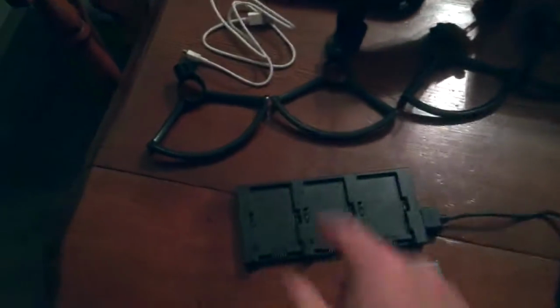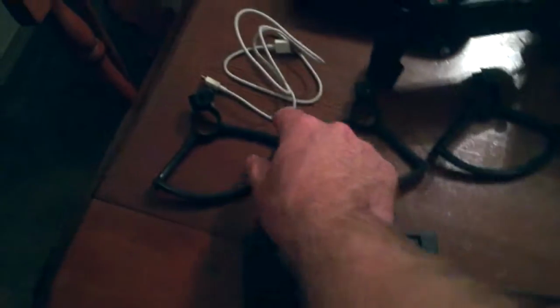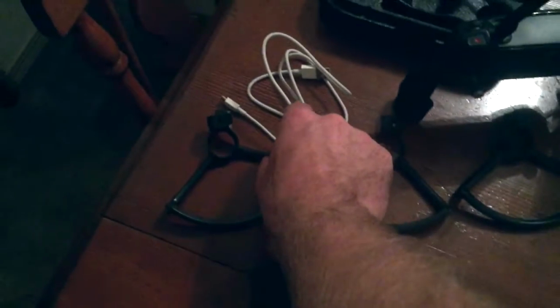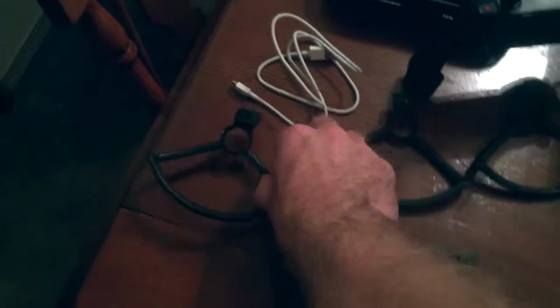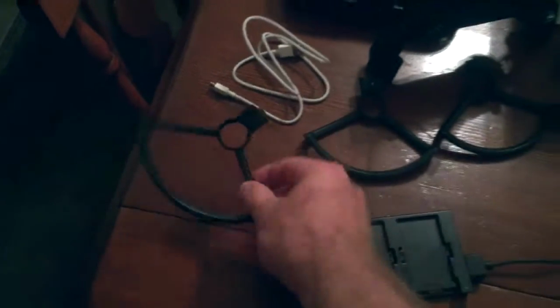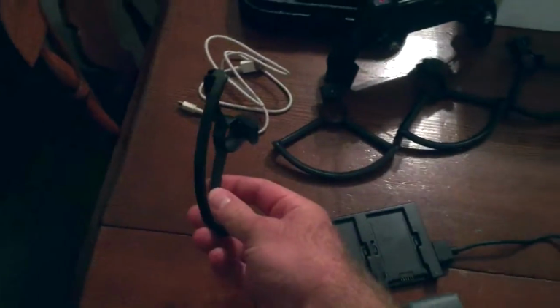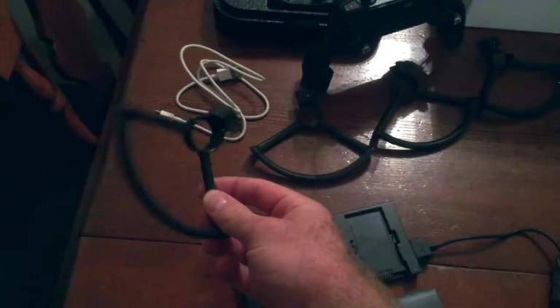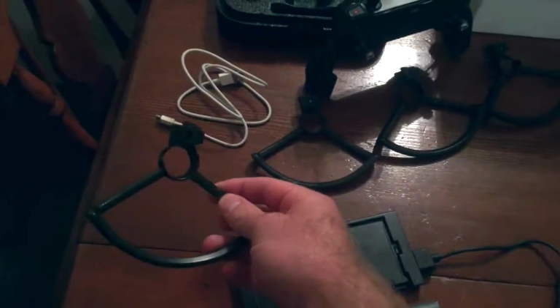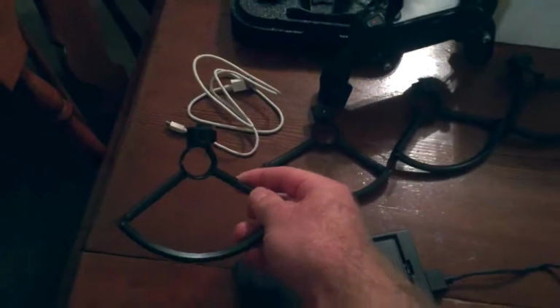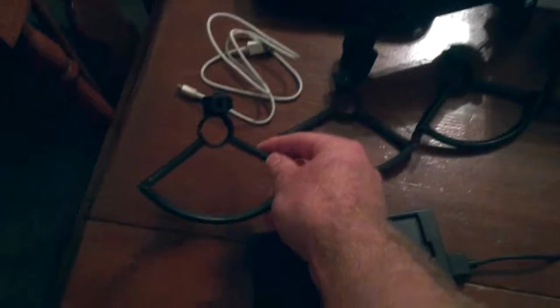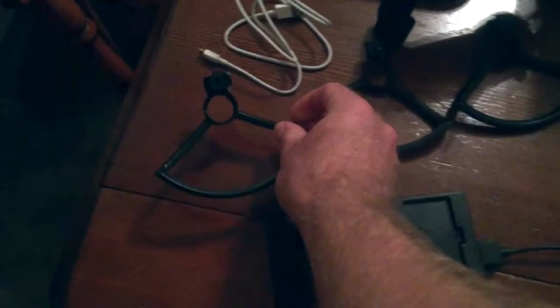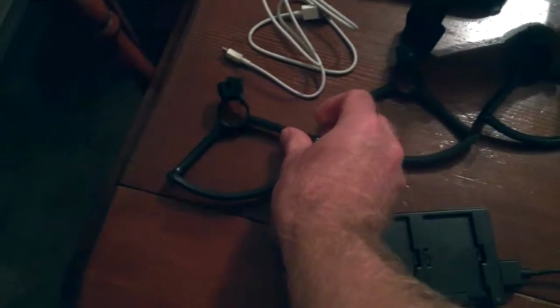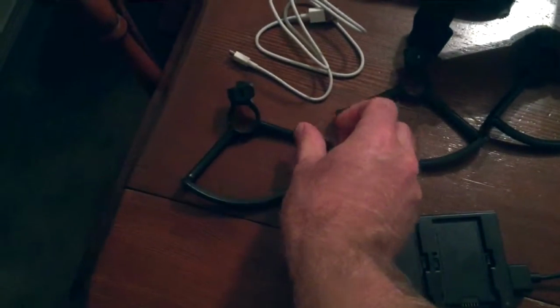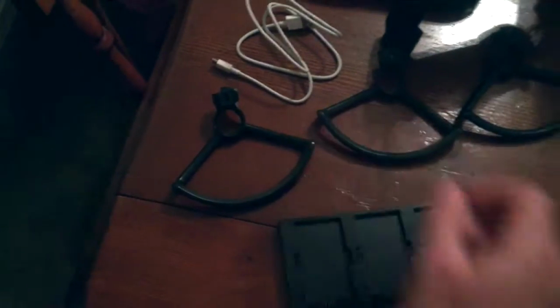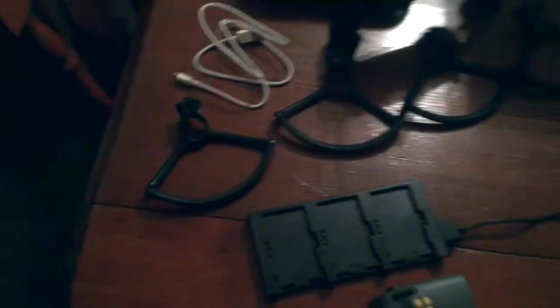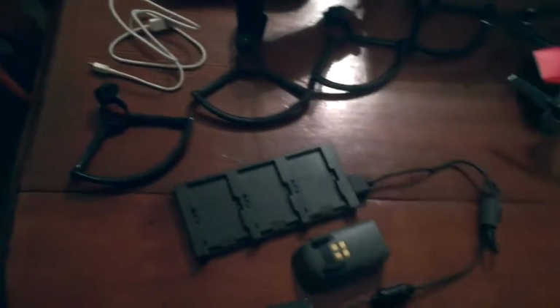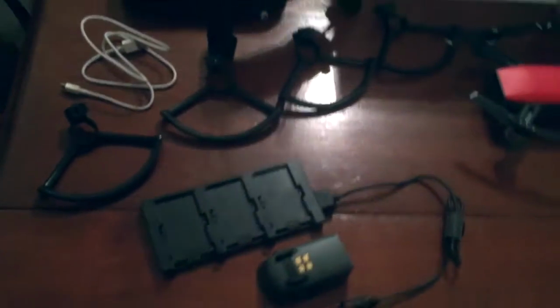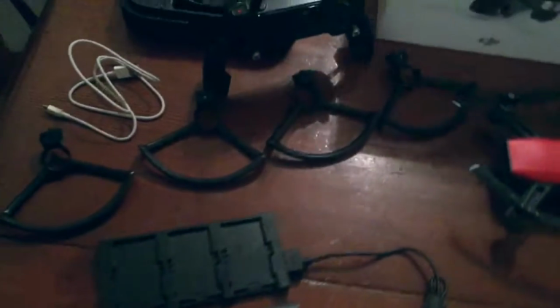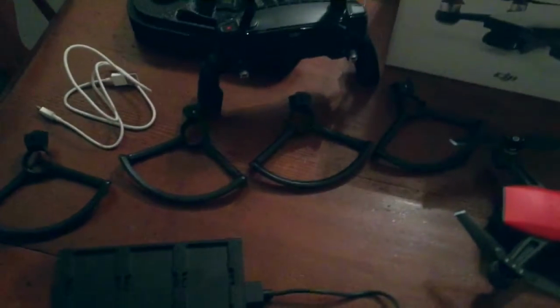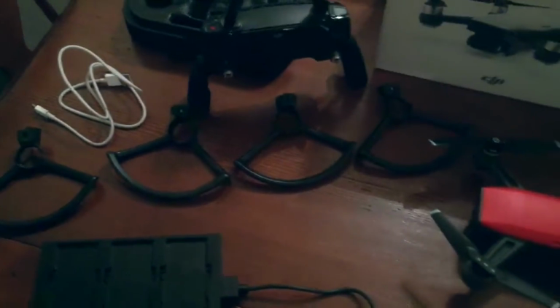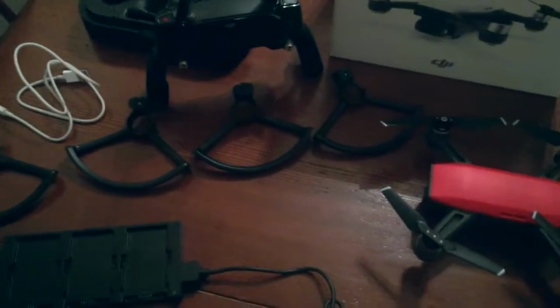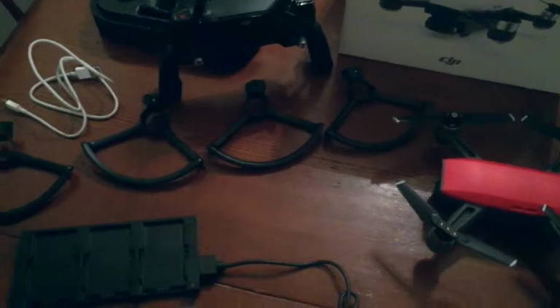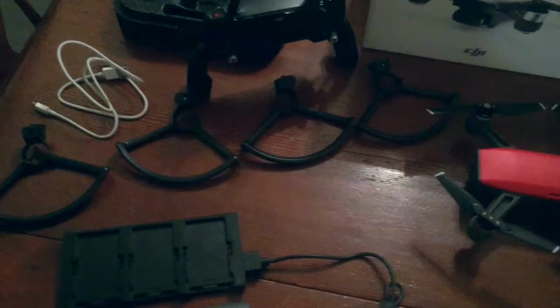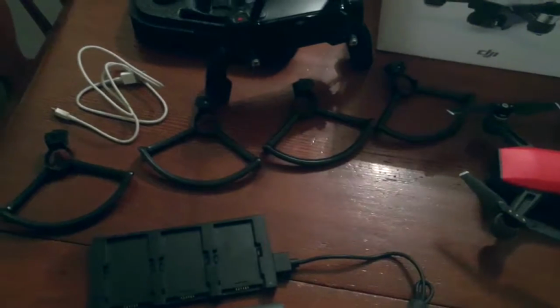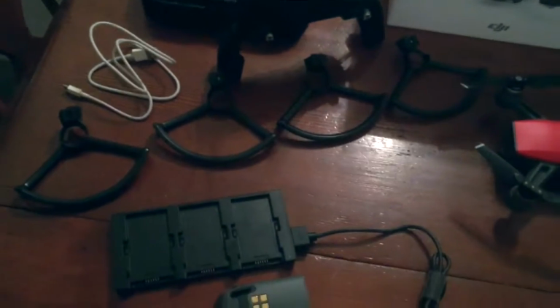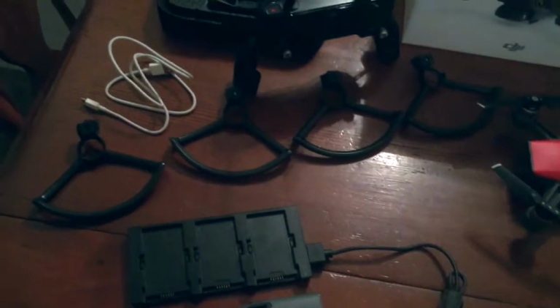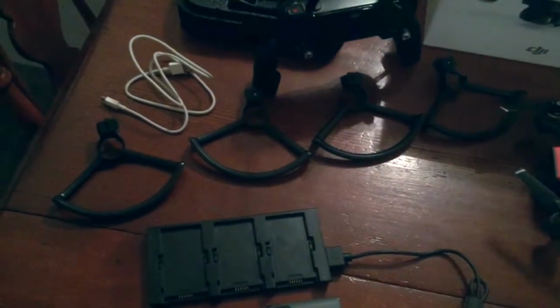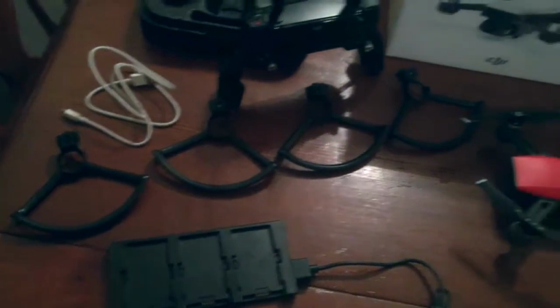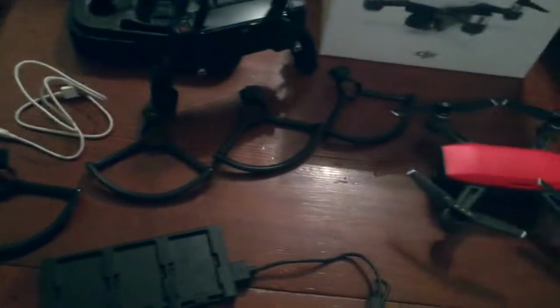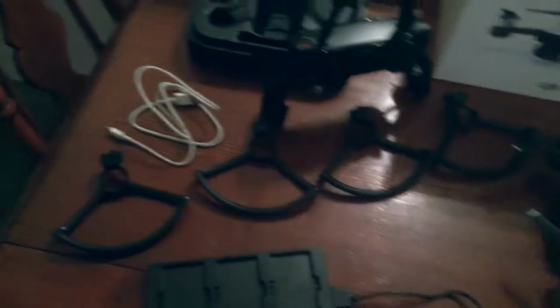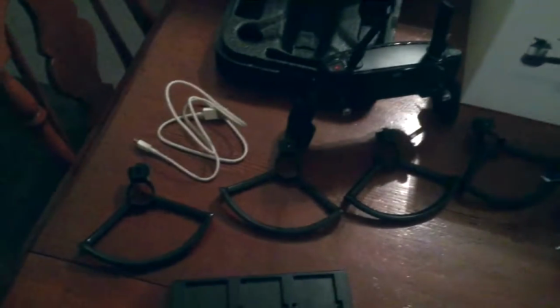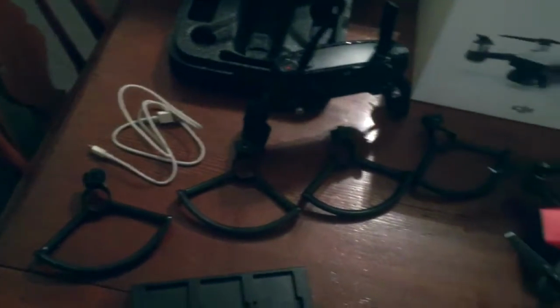You get the prop guards — four prop guards — which are really nice to have in tight spaces or if you're worried about hitting a wall, a tree, or a plant. Those are really nice to have especially when you're learning to fly.